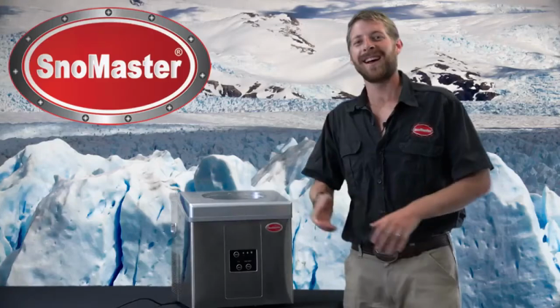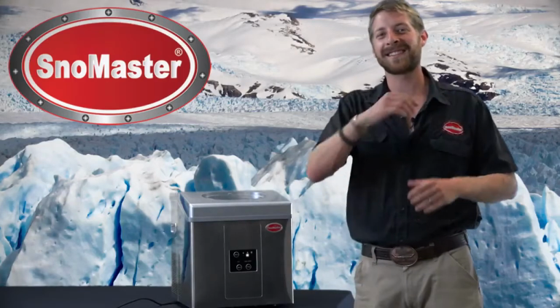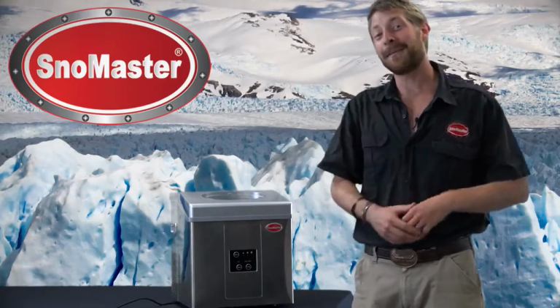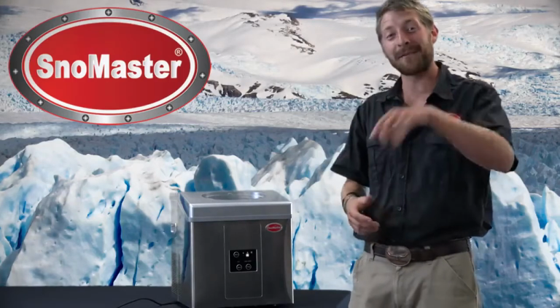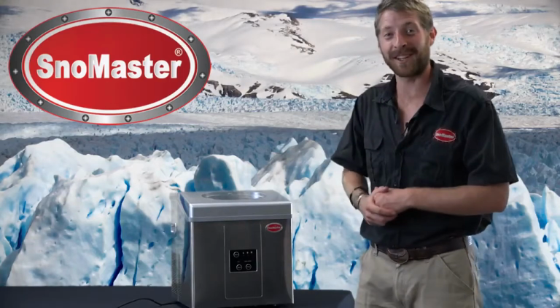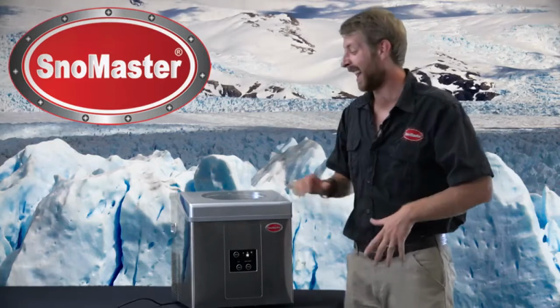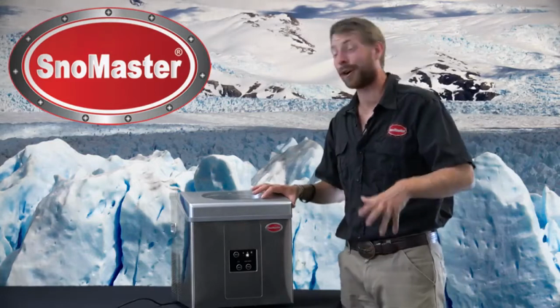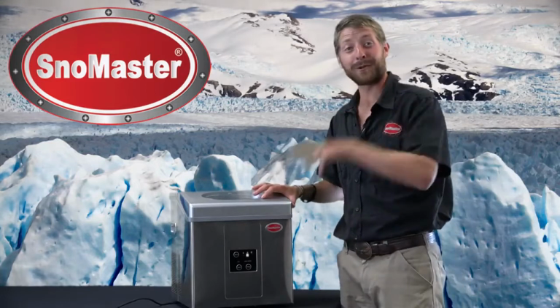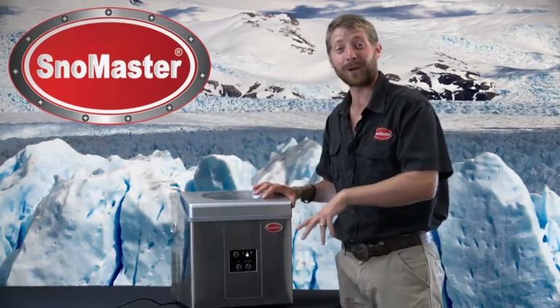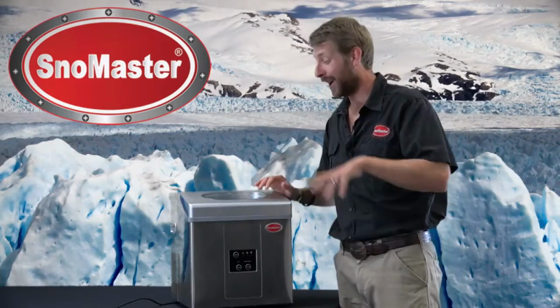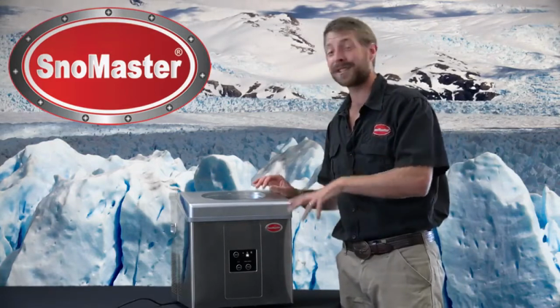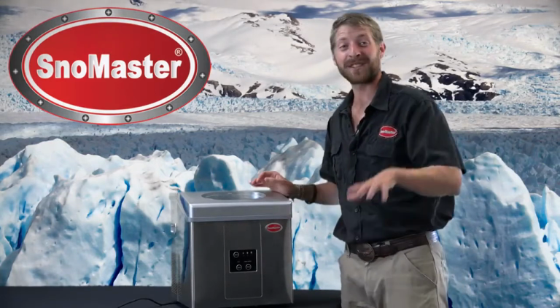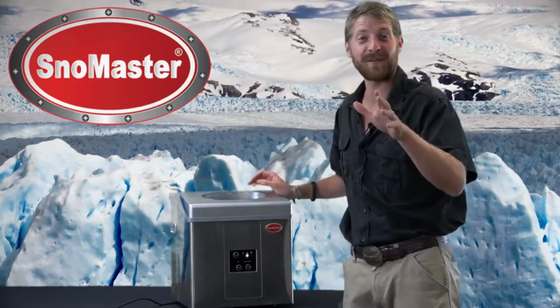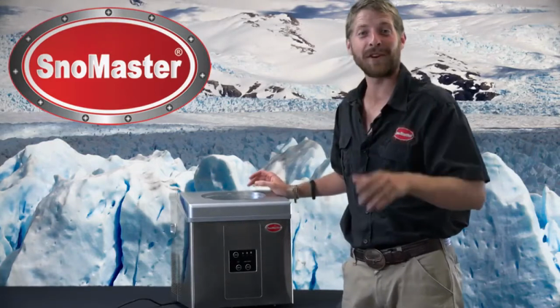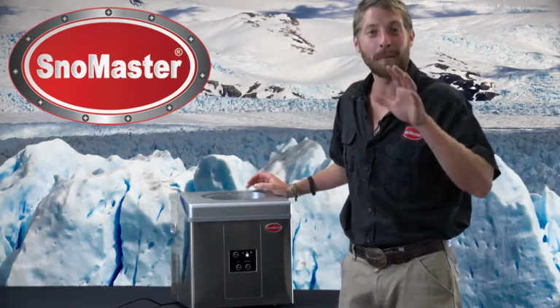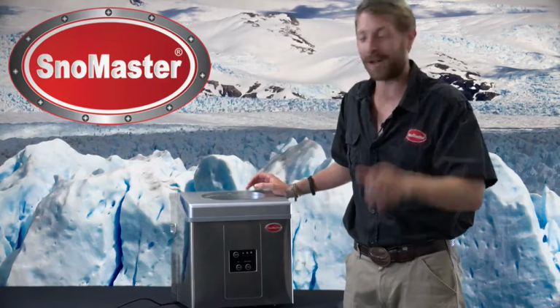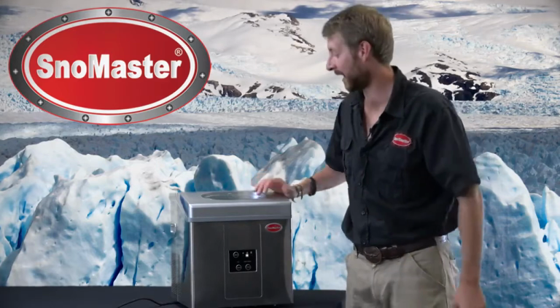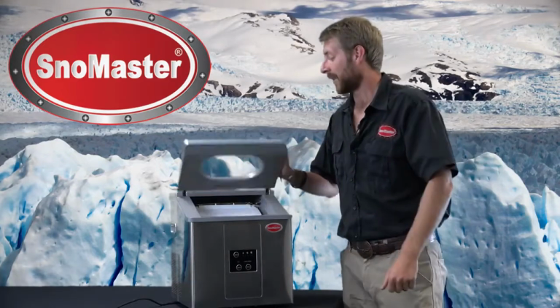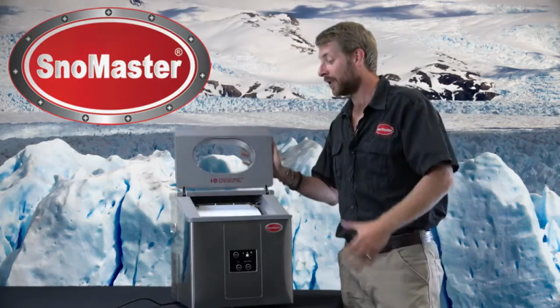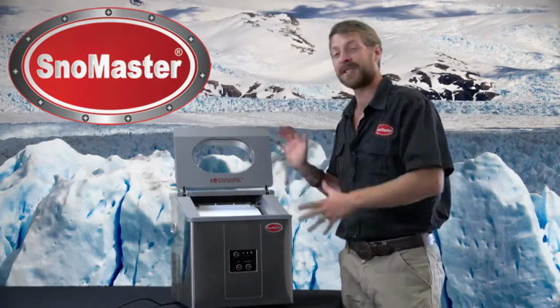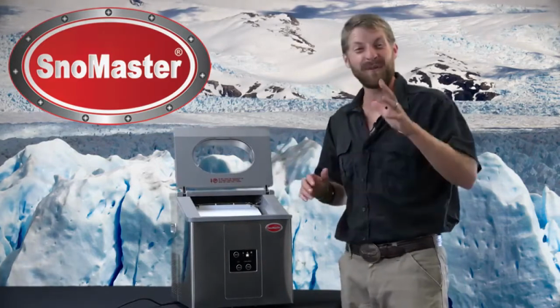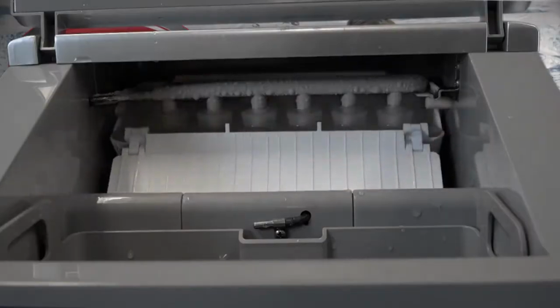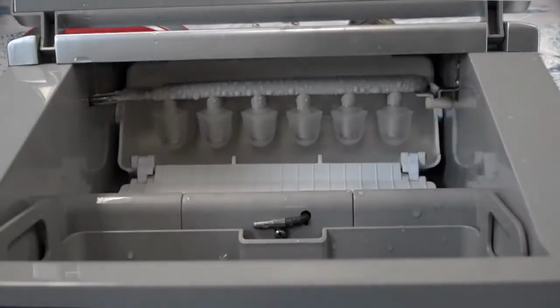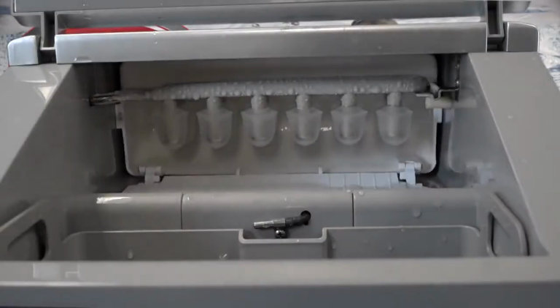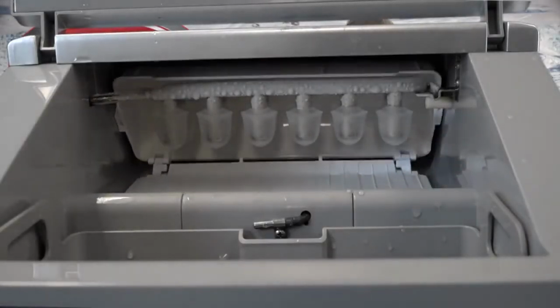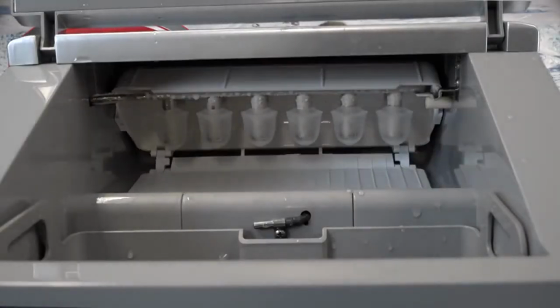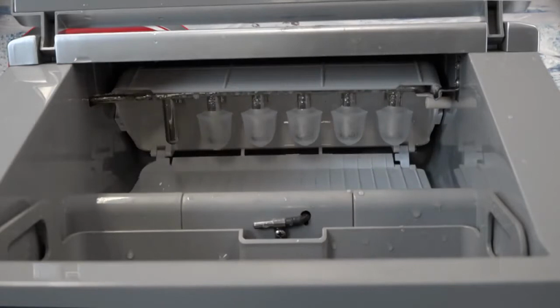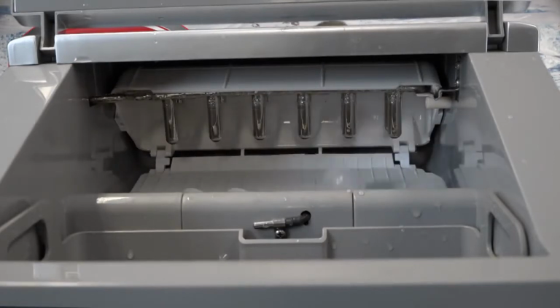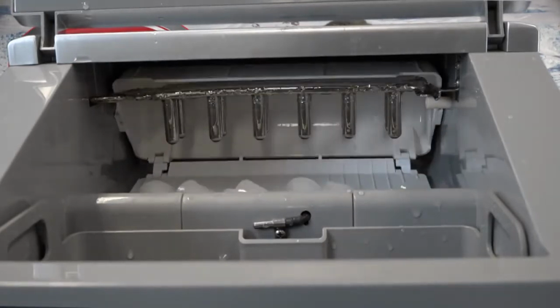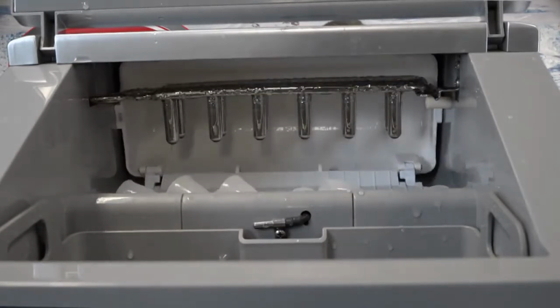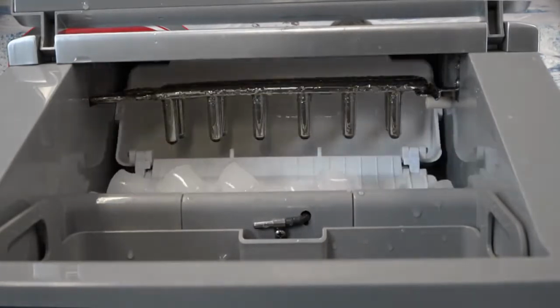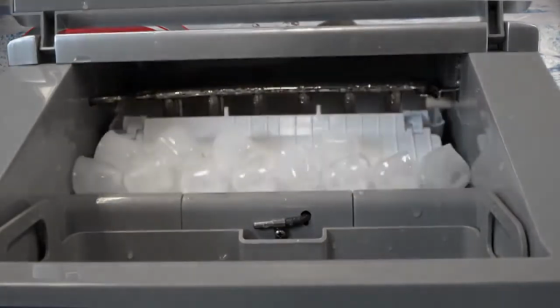Hey guys, it's Dean and I'm at Snowmaster again and I want to go through this great product with you. This is Snowmaster's 15 kilogram portable ice maker. This unit produces up to 15 kilograms of ice over a 24-hour period and is really simple to use.